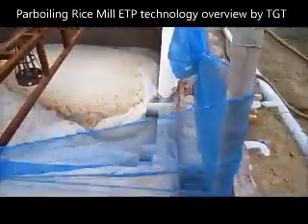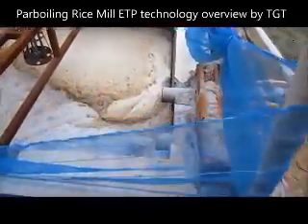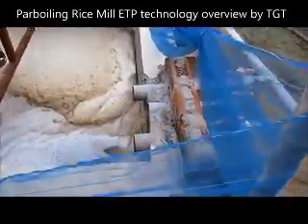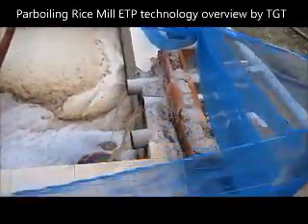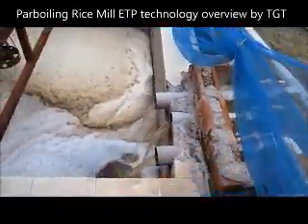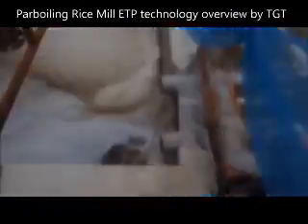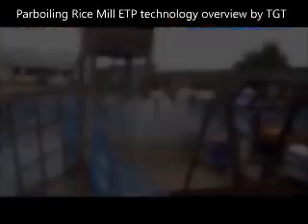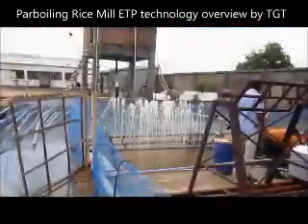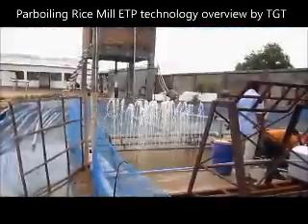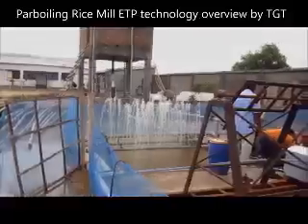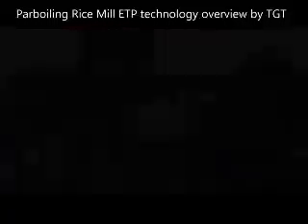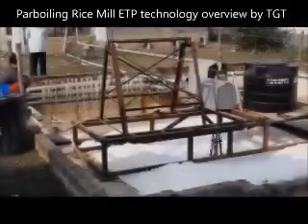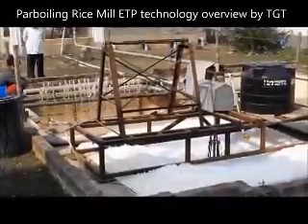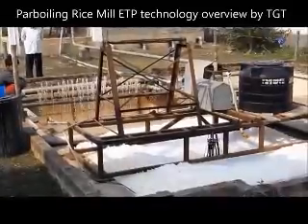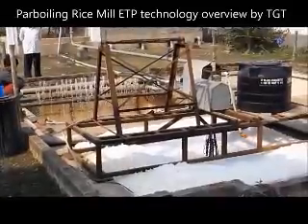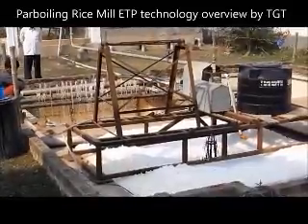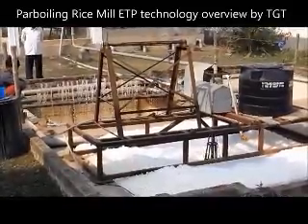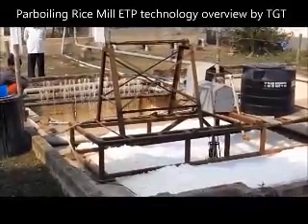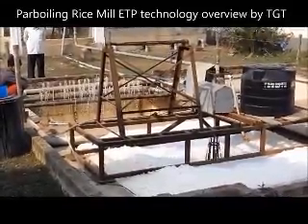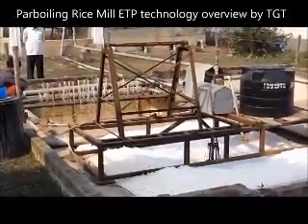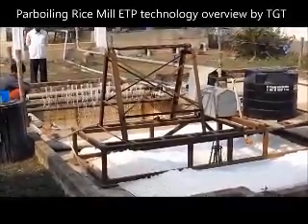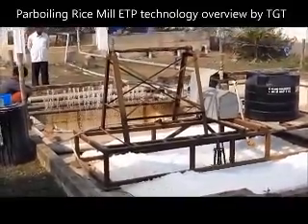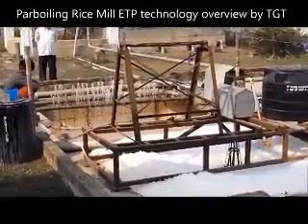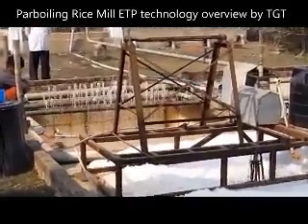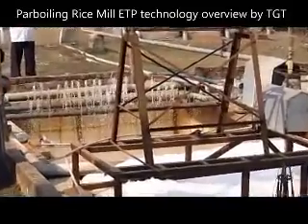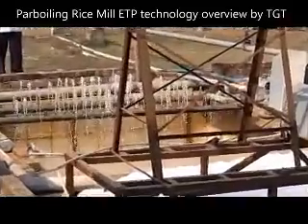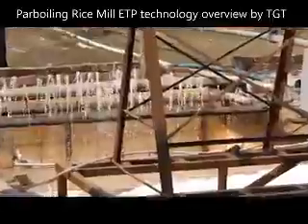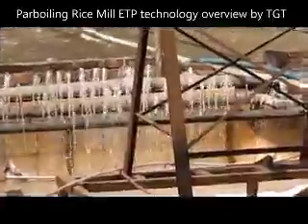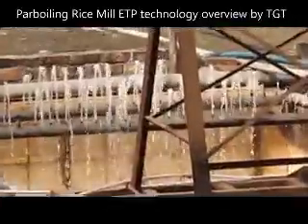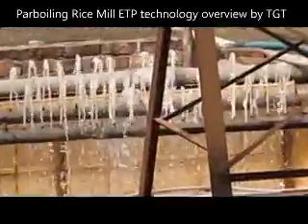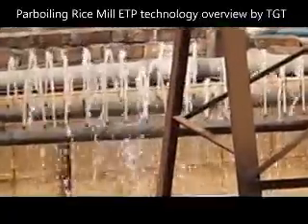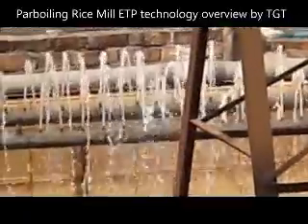As the water enters the collection tank, the surface aeration begins. Recirculation using pumps and agitation is then provided, along with a stirrer that performs all at the same time.